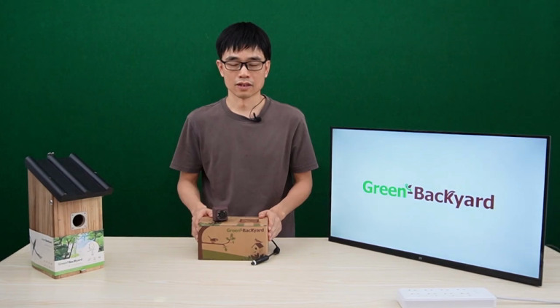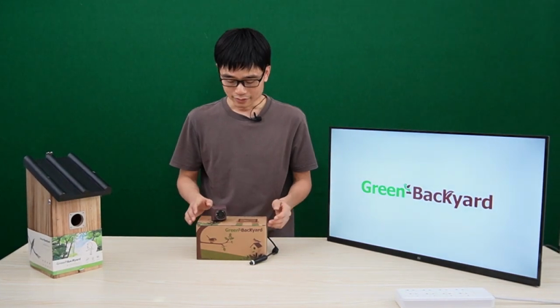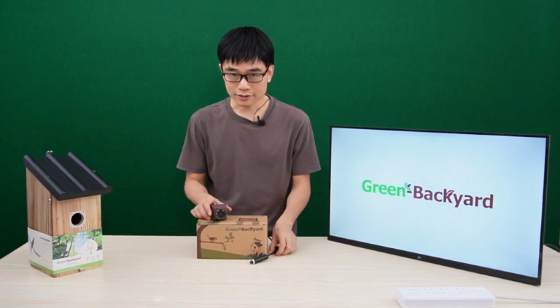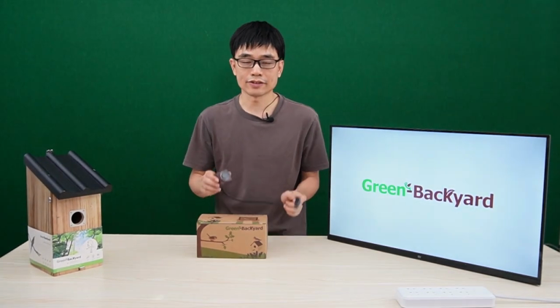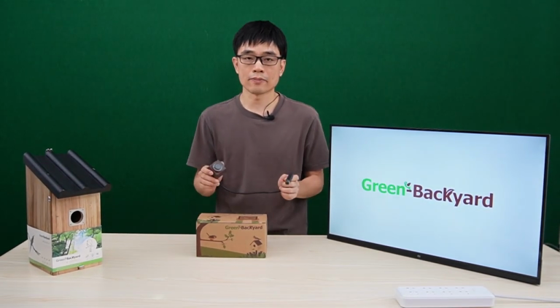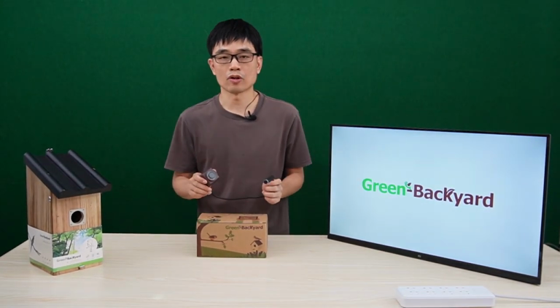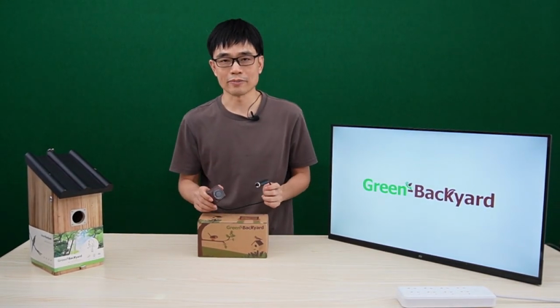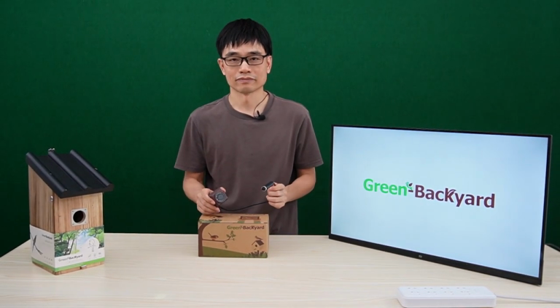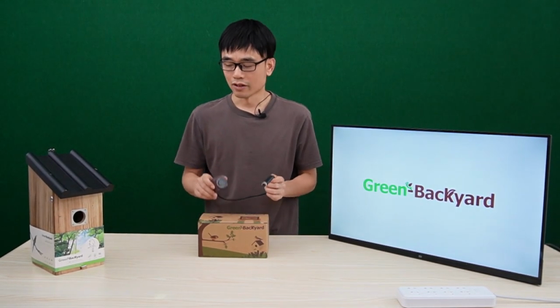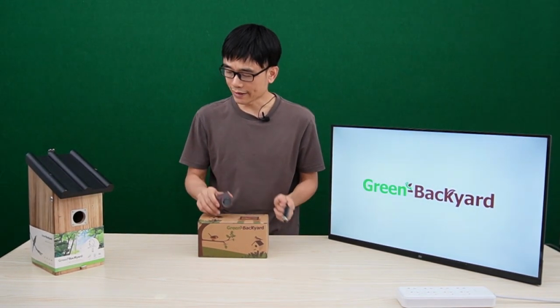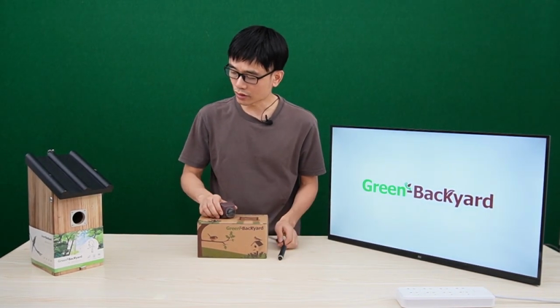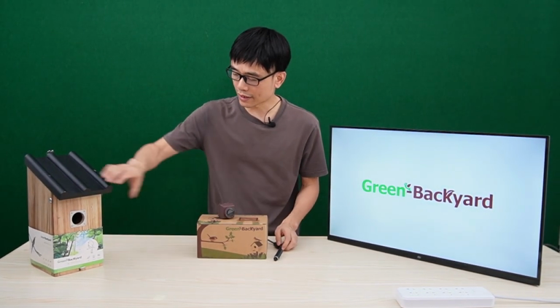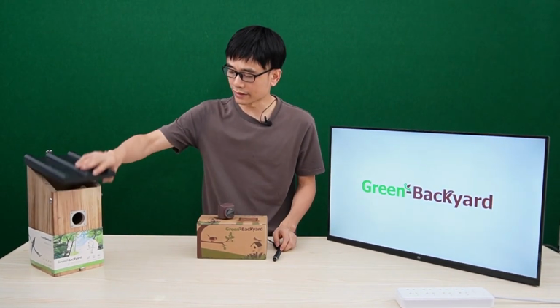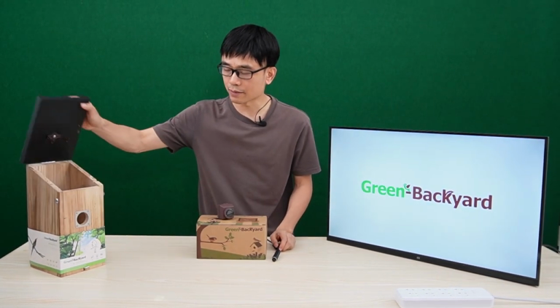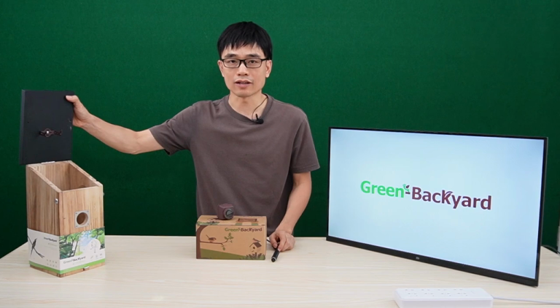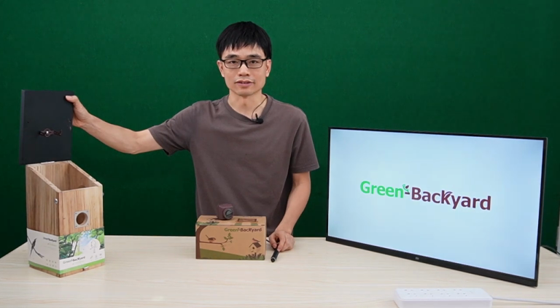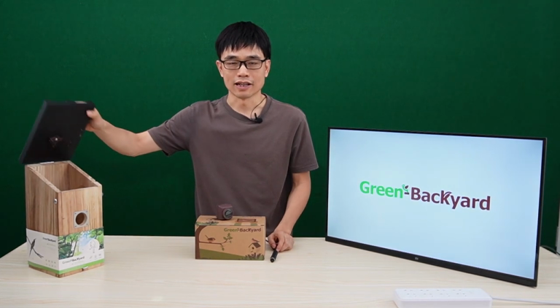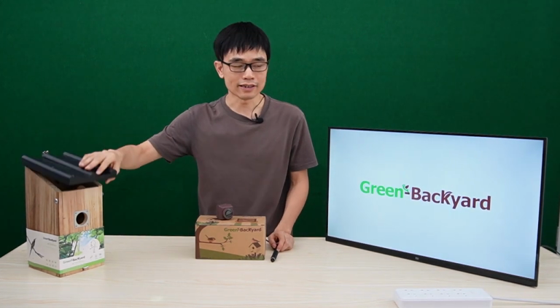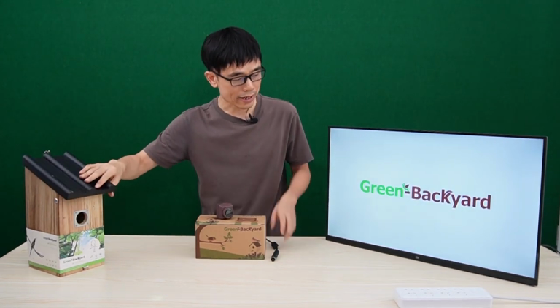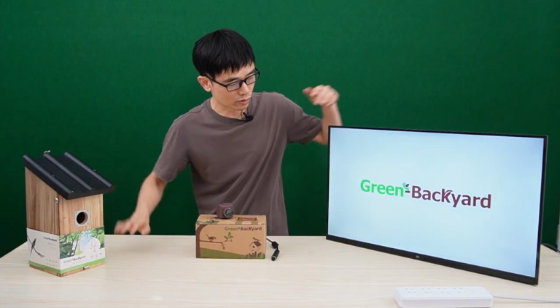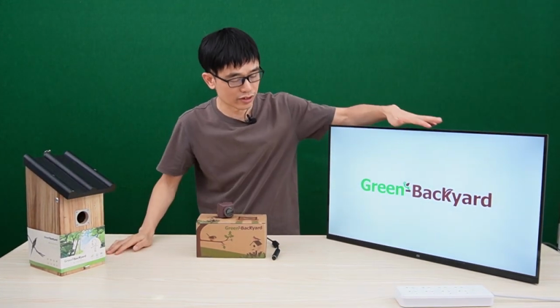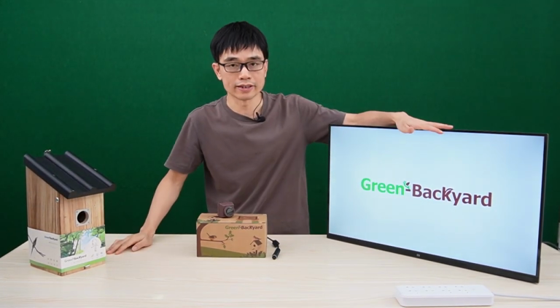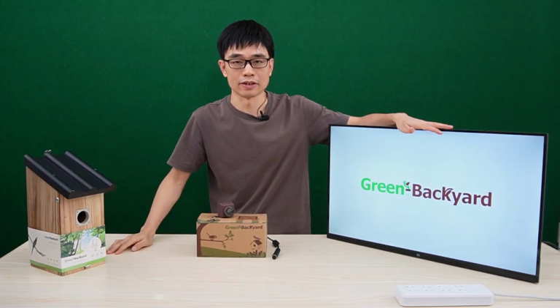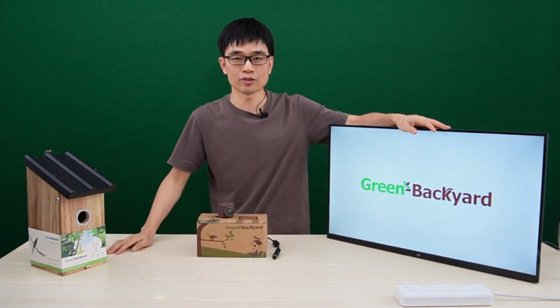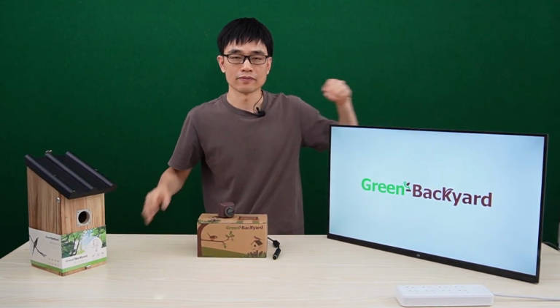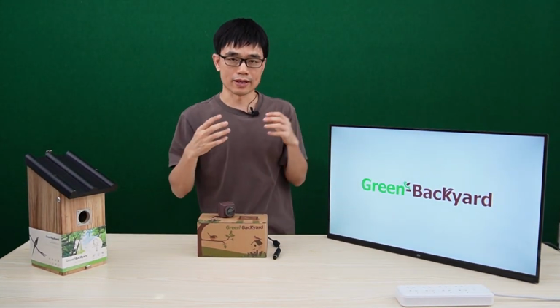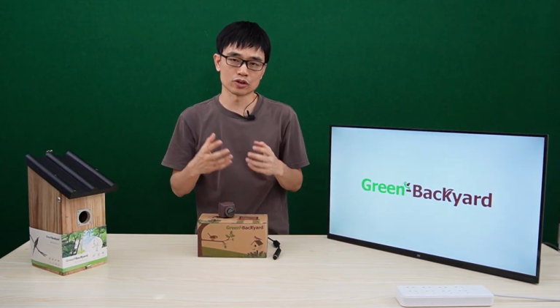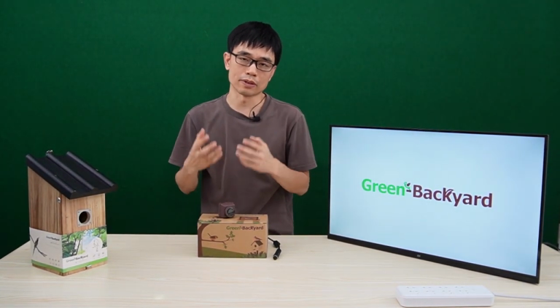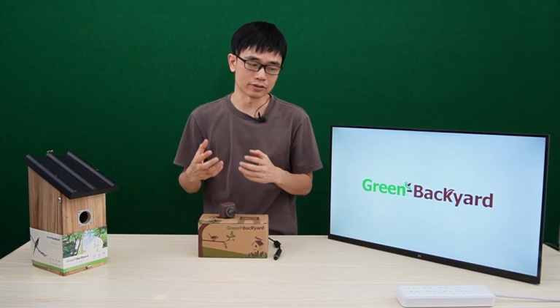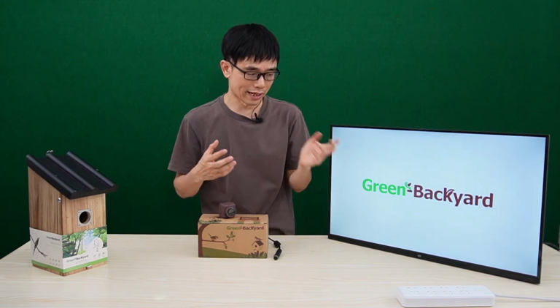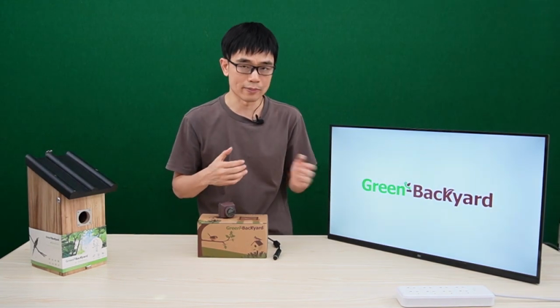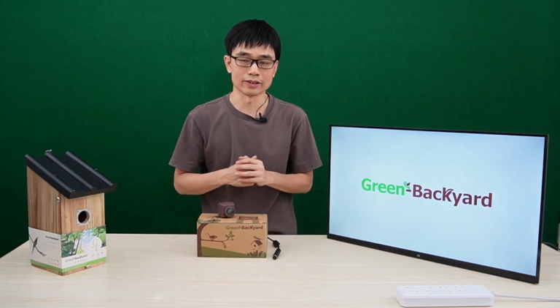This is the HDMI BurbBox camera. We can install this camera inside the BurbHouse and connect the camera to the HDMI TV. Eventually, we can watch the BurbHouse on the HDMI TV.